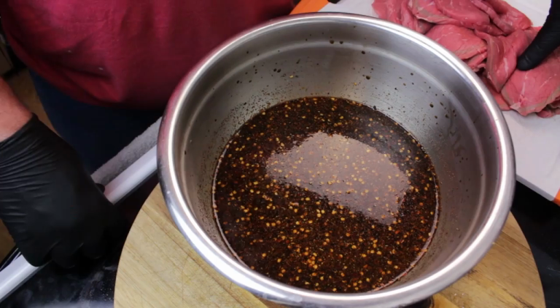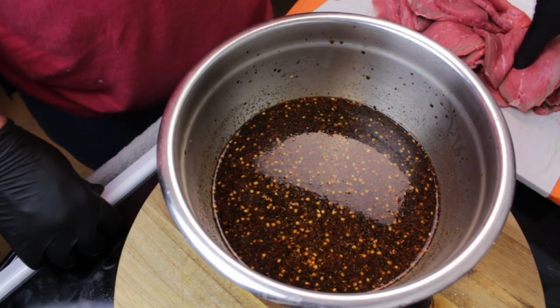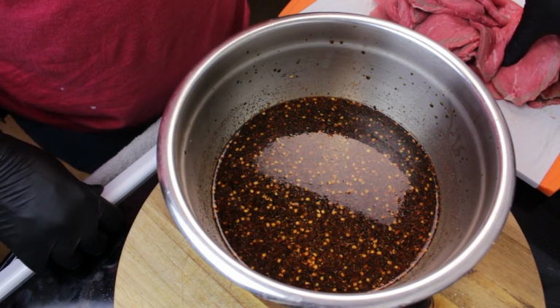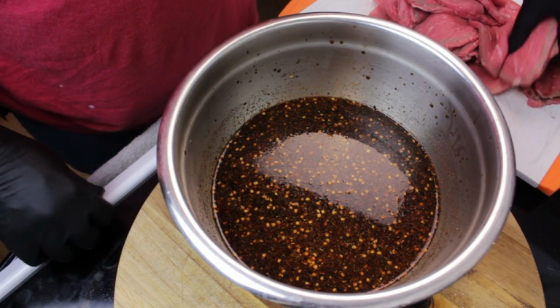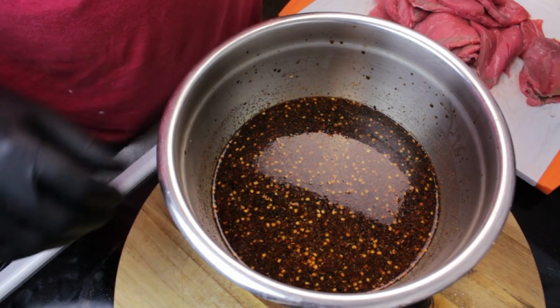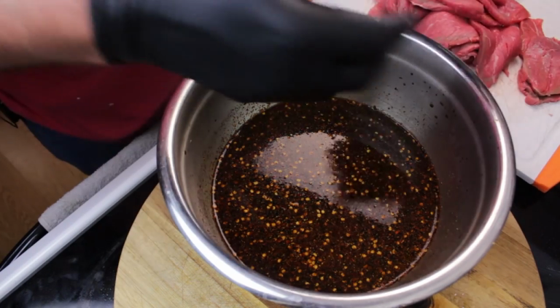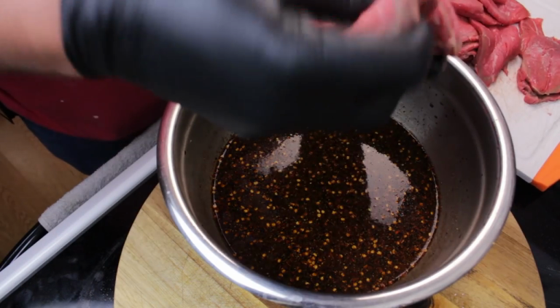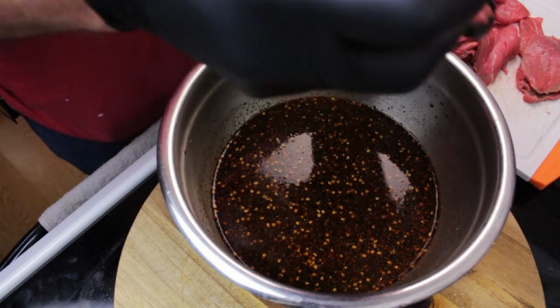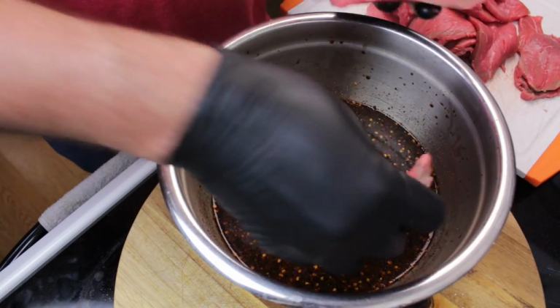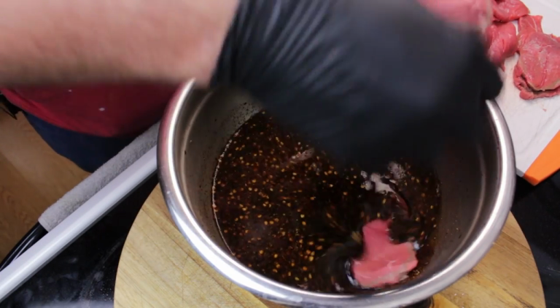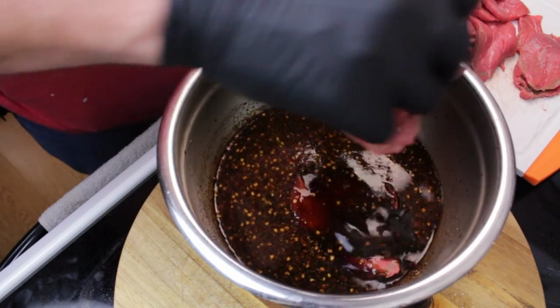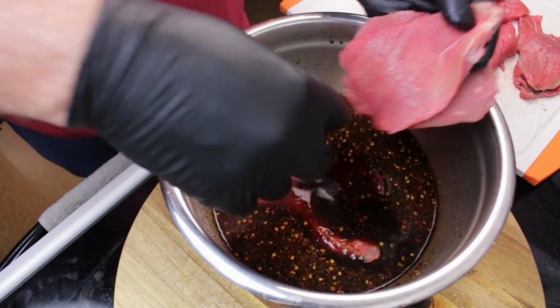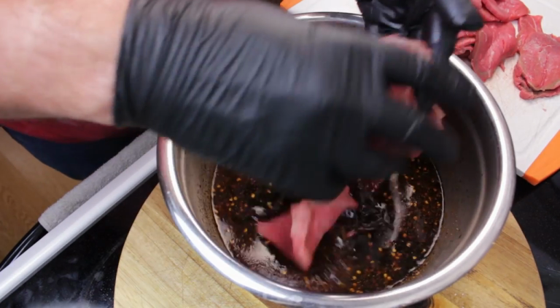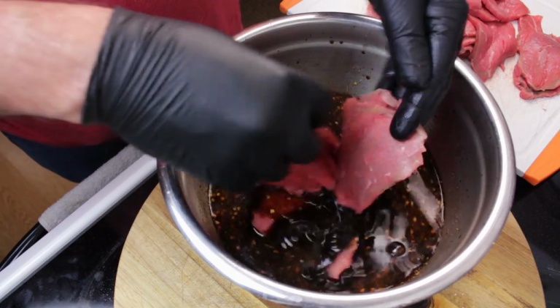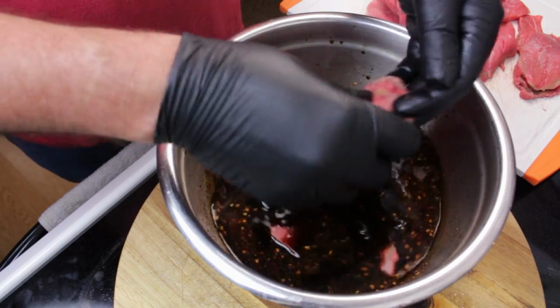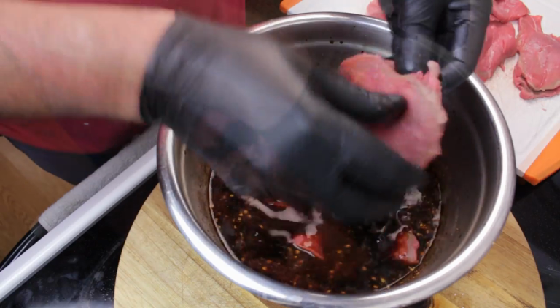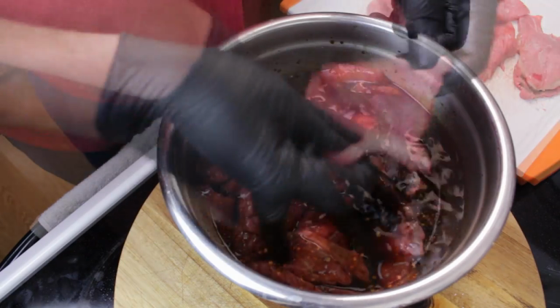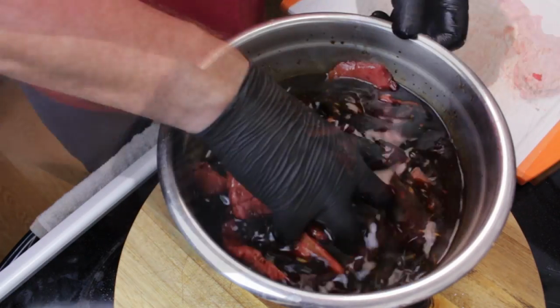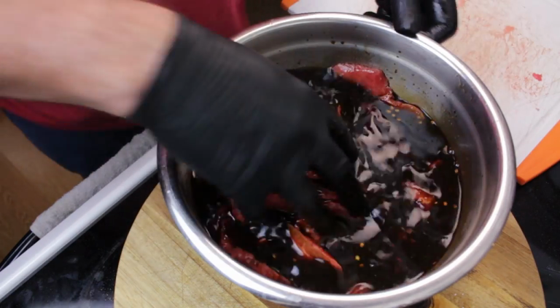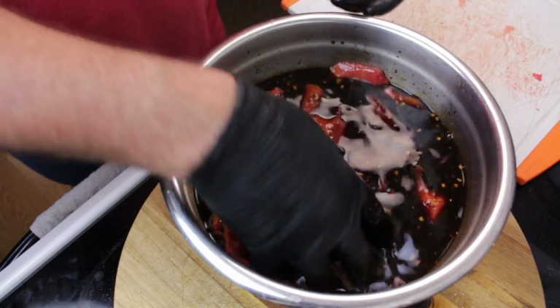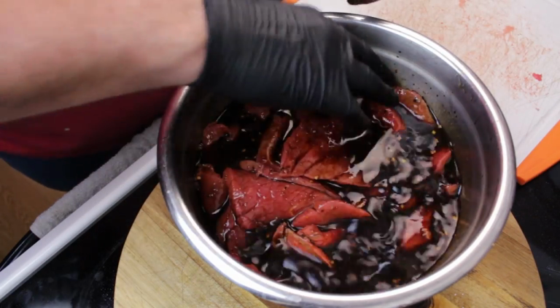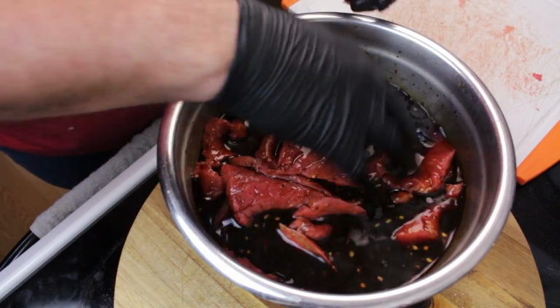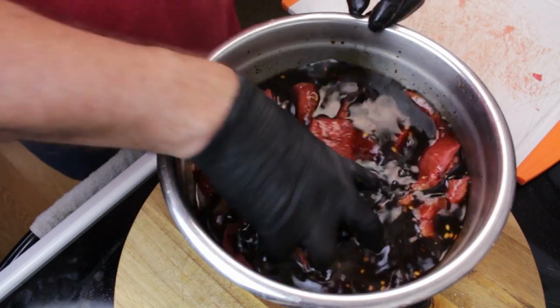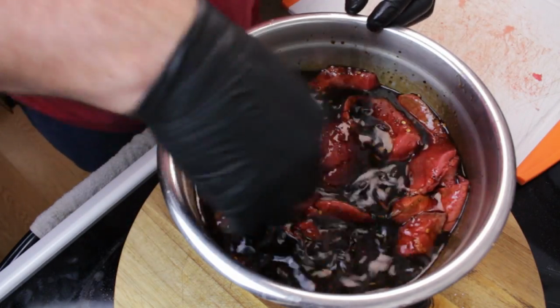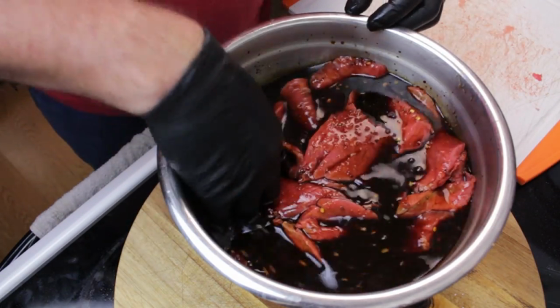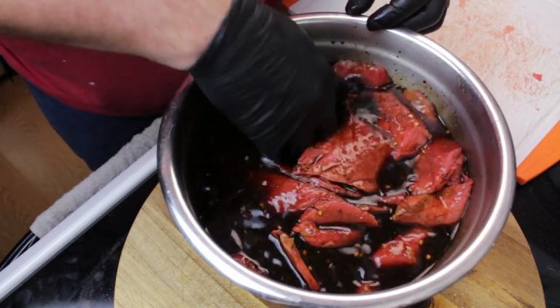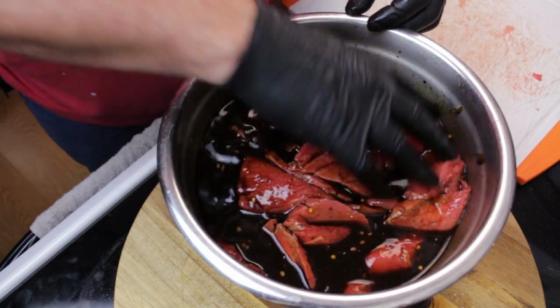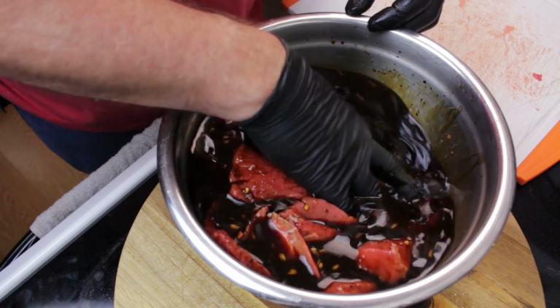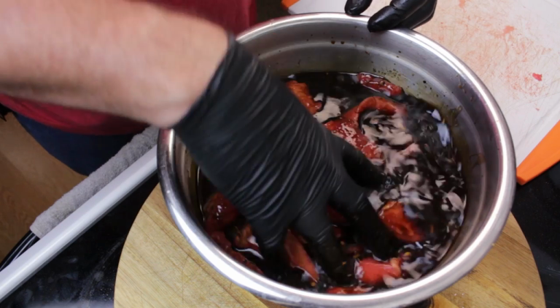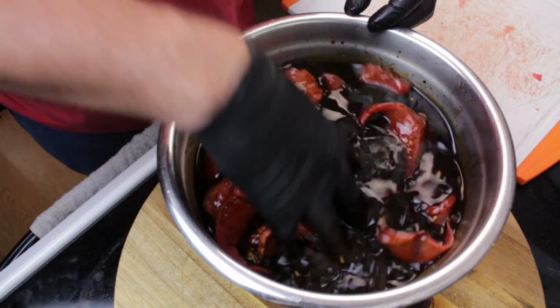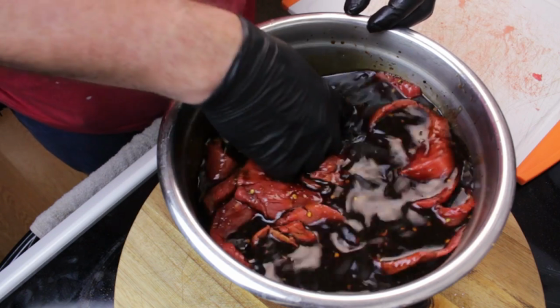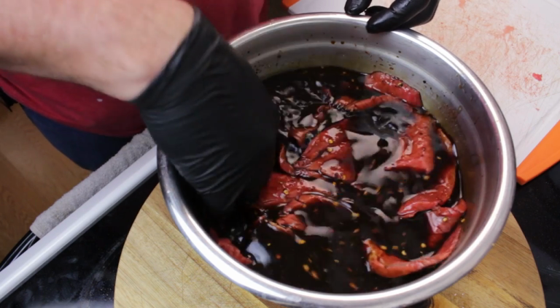Alright, now that we got our meat sliced, let's go ahead and get it into our marinade. I'm gonna go ahead and set this in the fridge, let it marinade overnight, and I will see you guys at the grill.